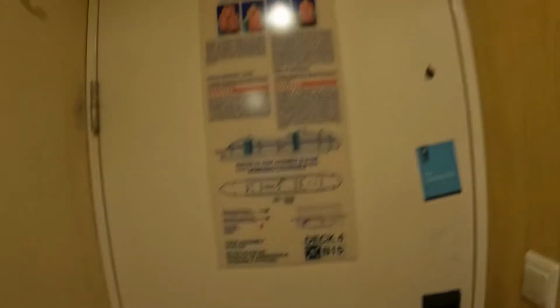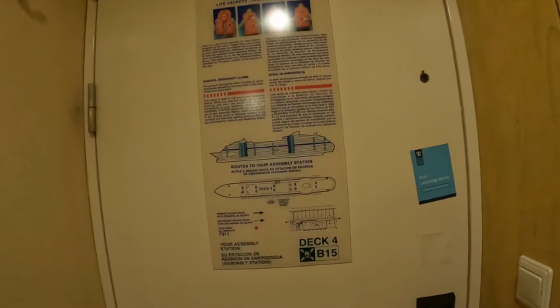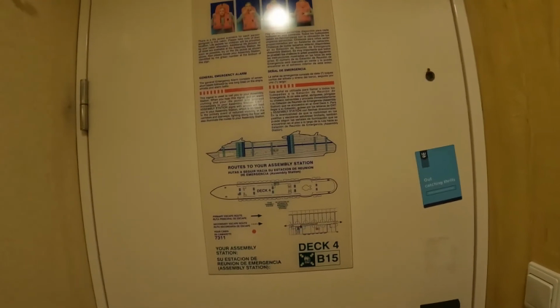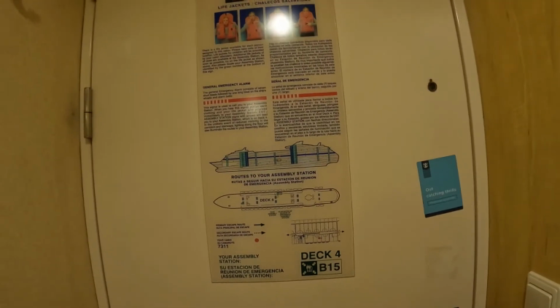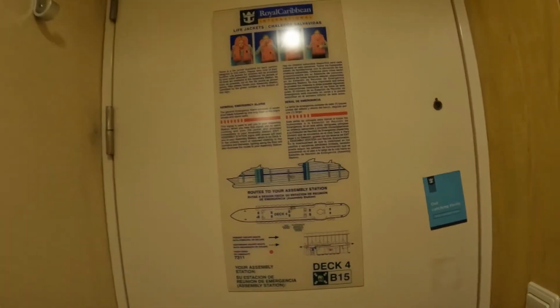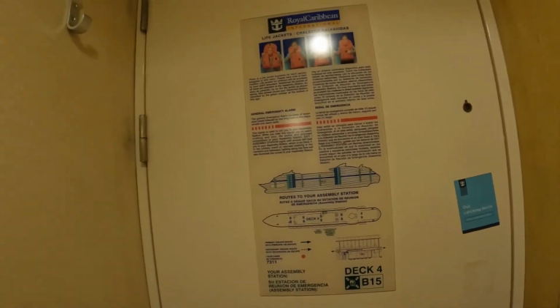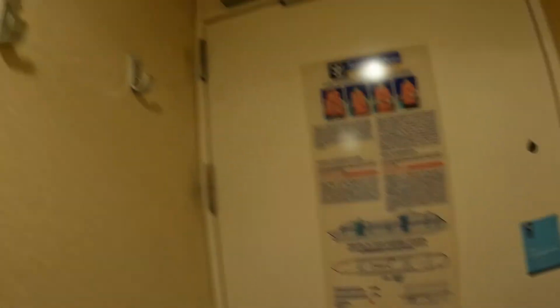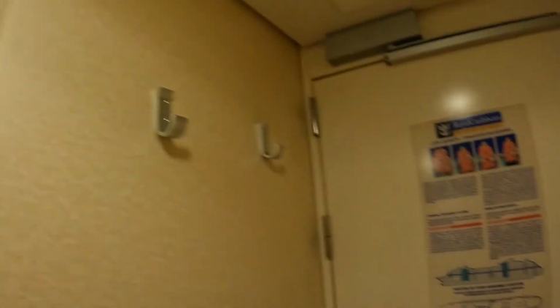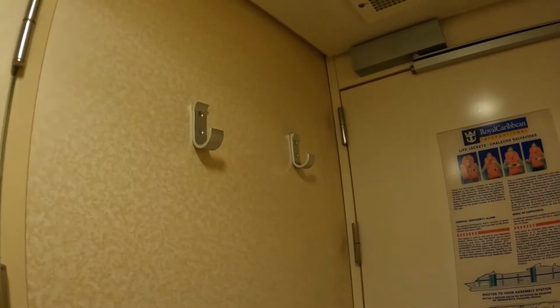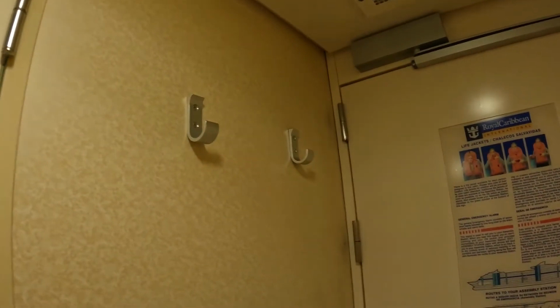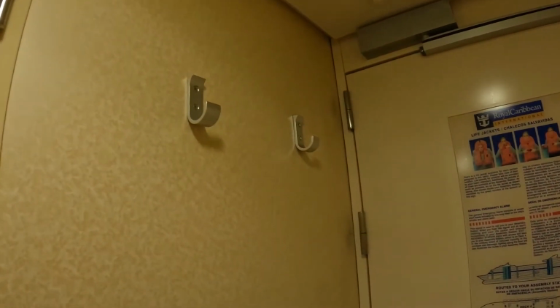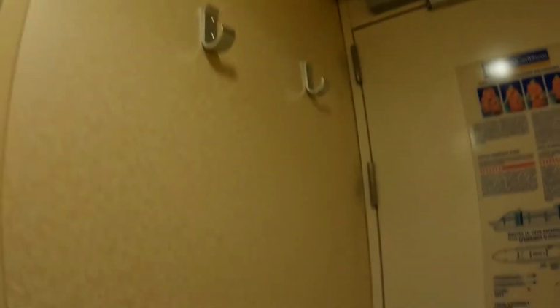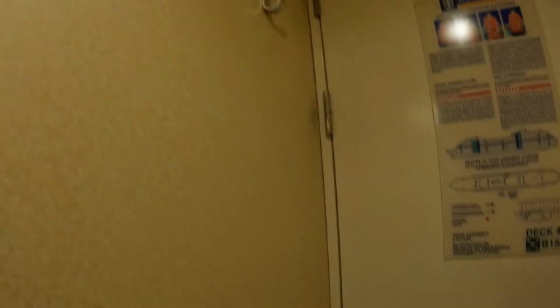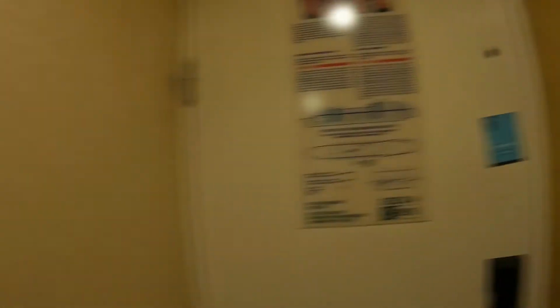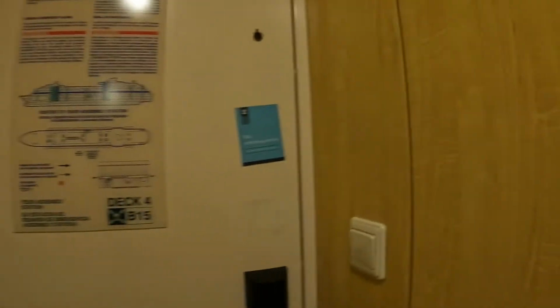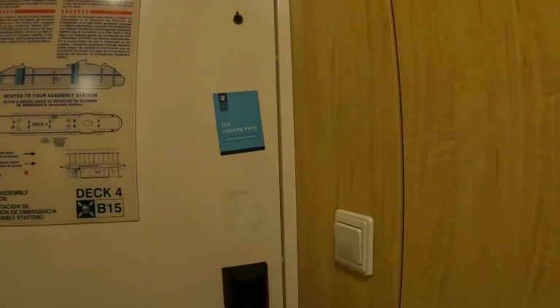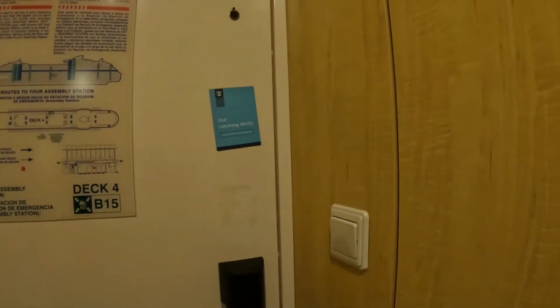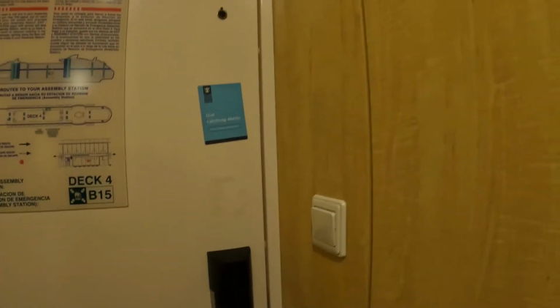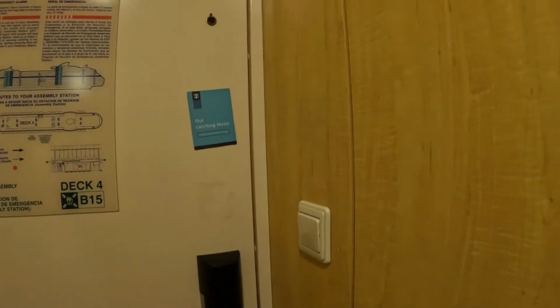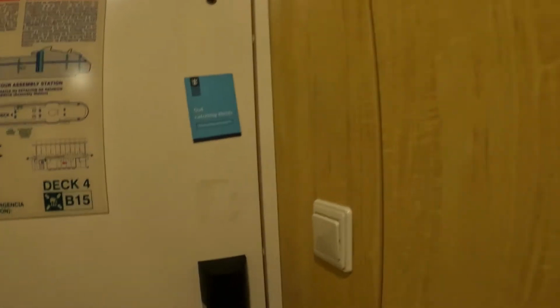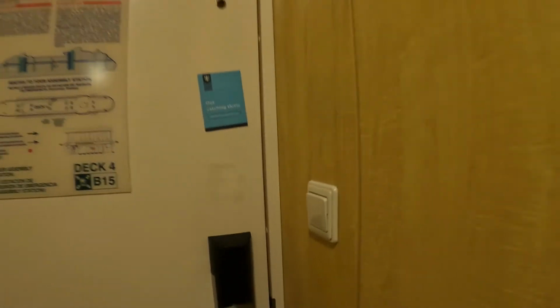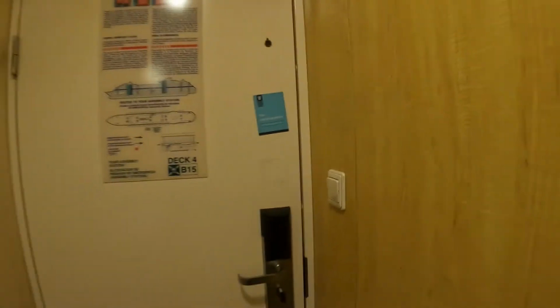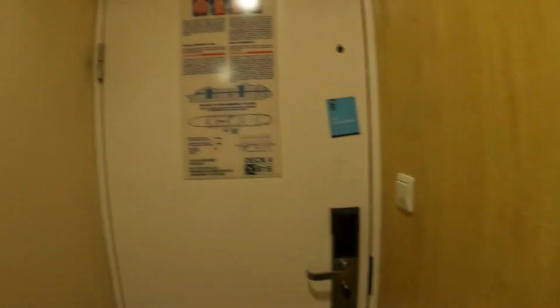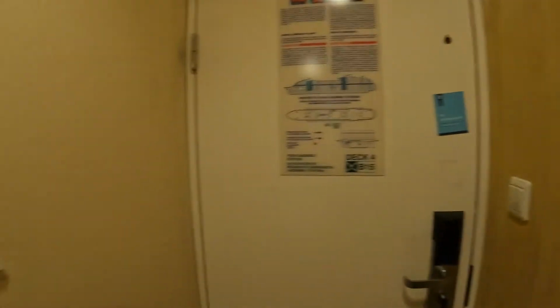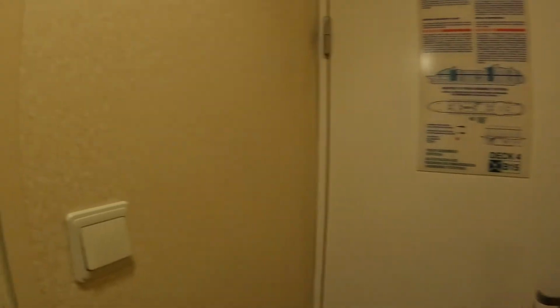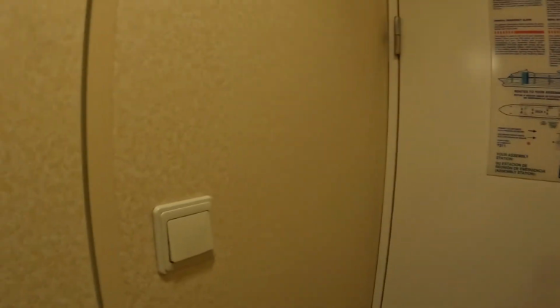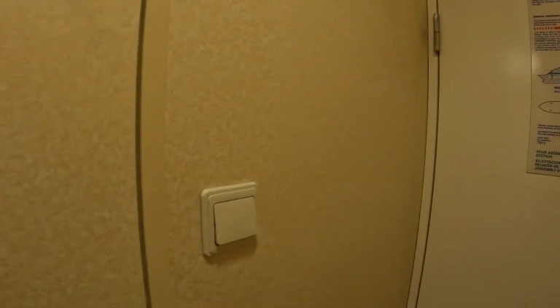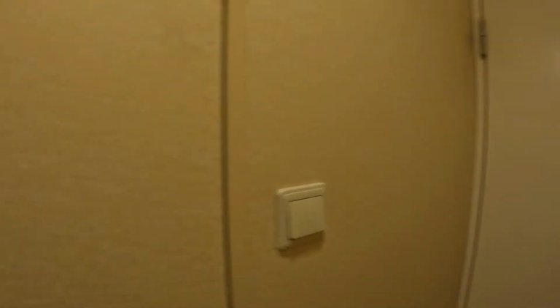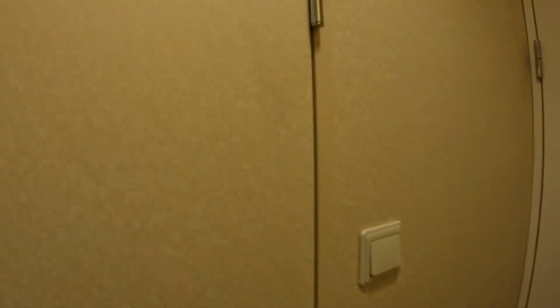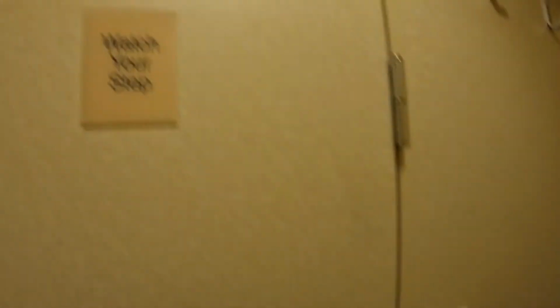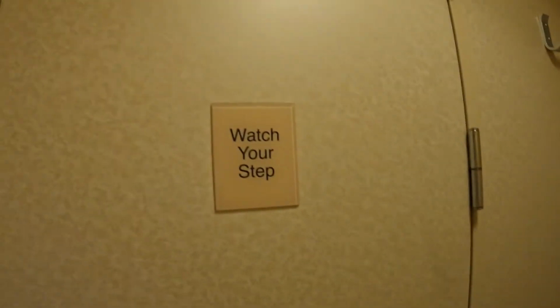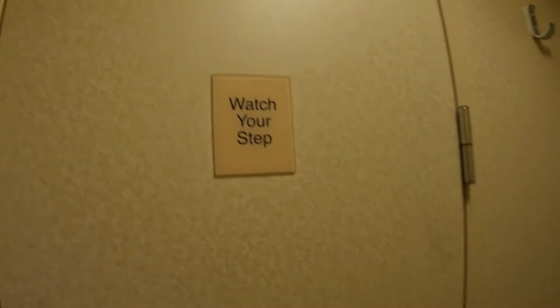We can start the room tour here. There are two hooks for stuff, lights with no car key requirement. This is on Liberty of the Seas, by the way, and more lights with no car key.